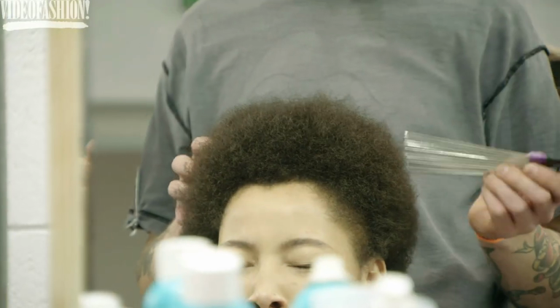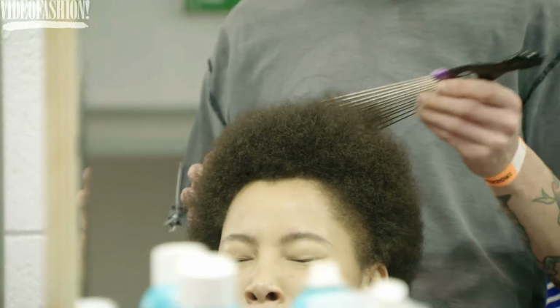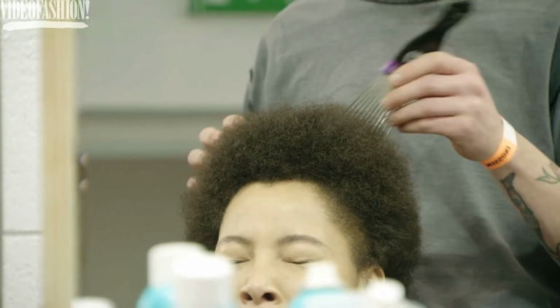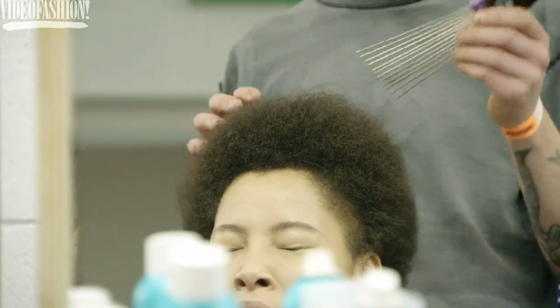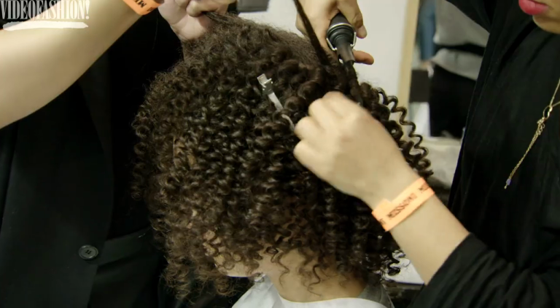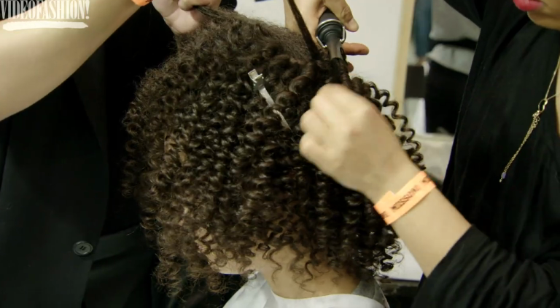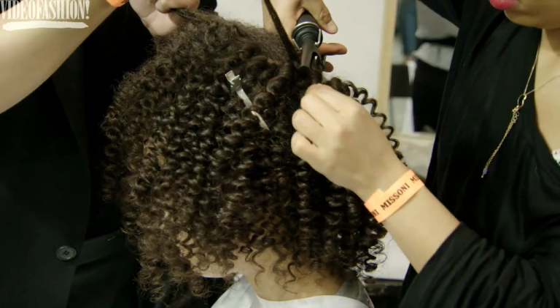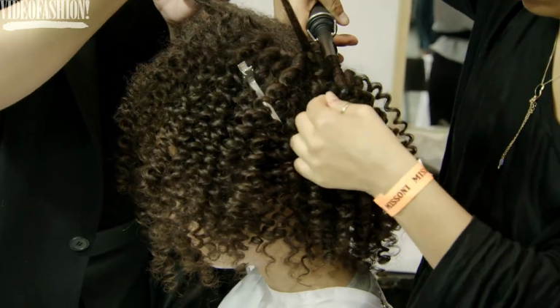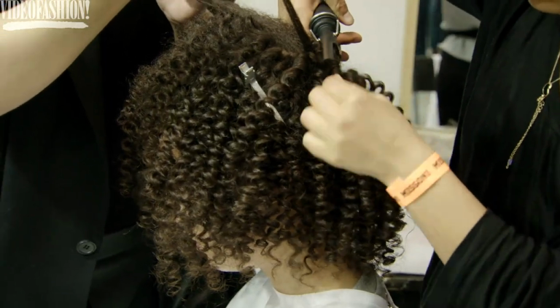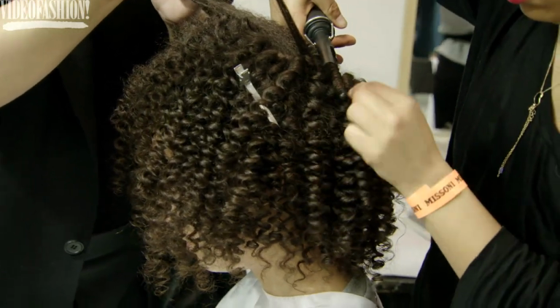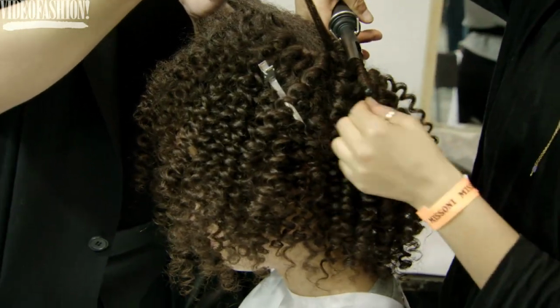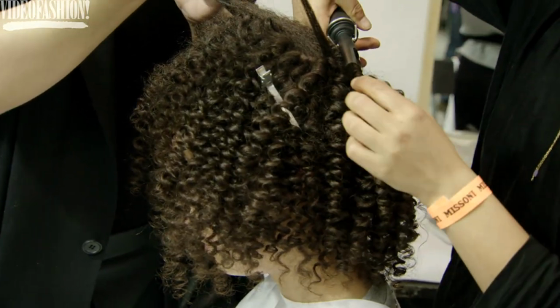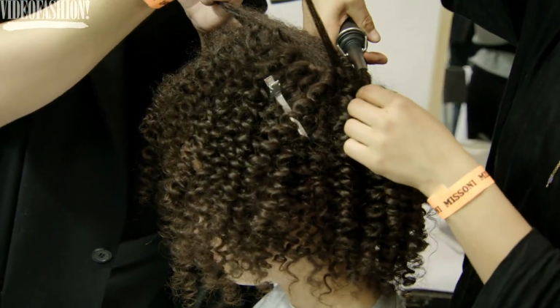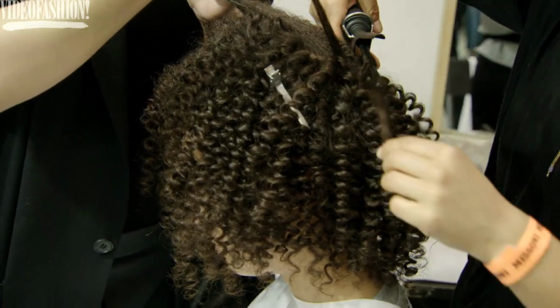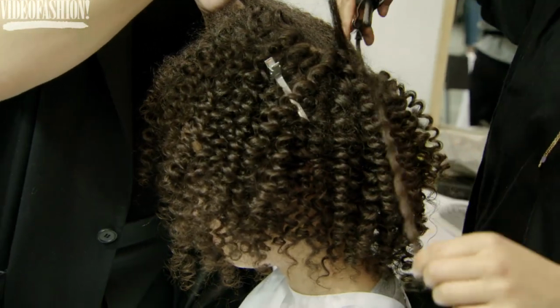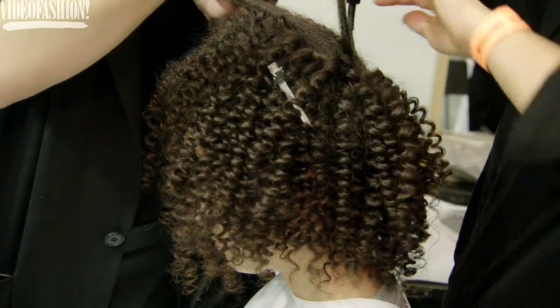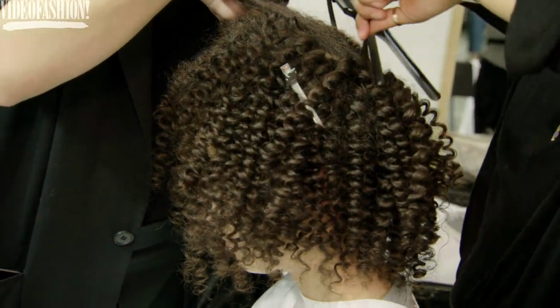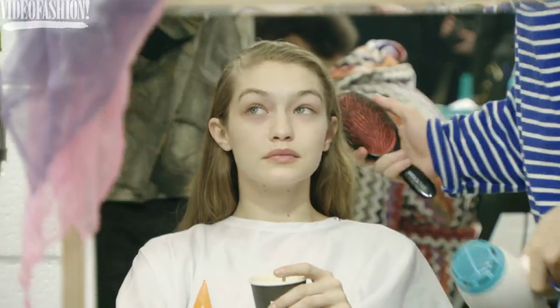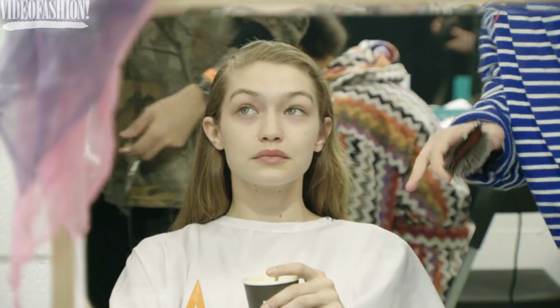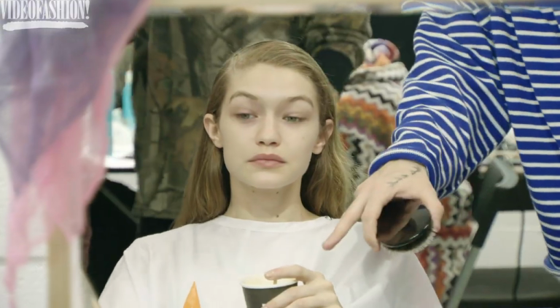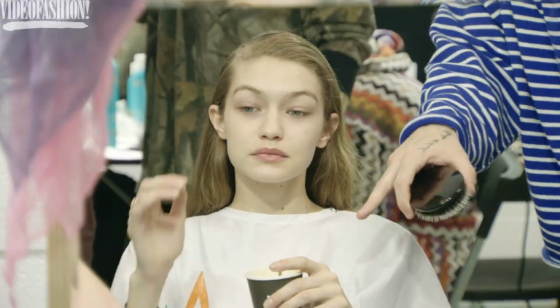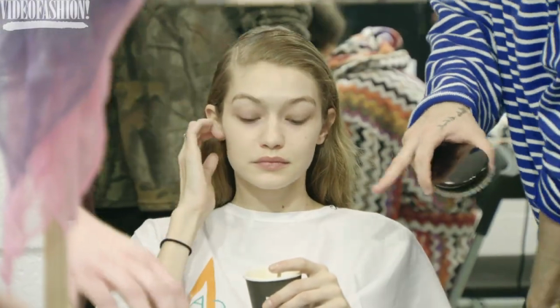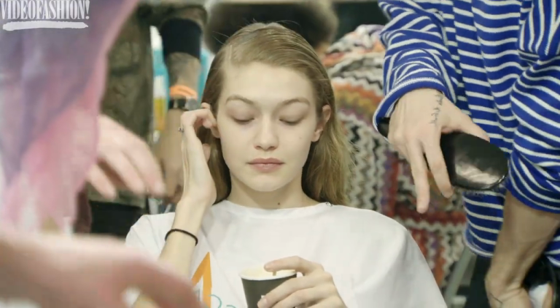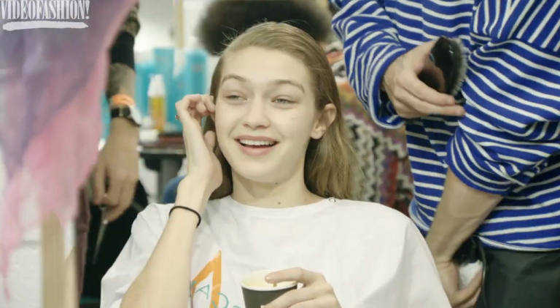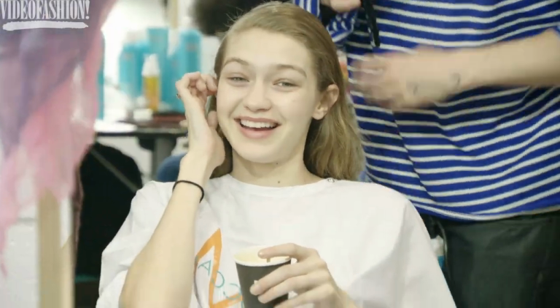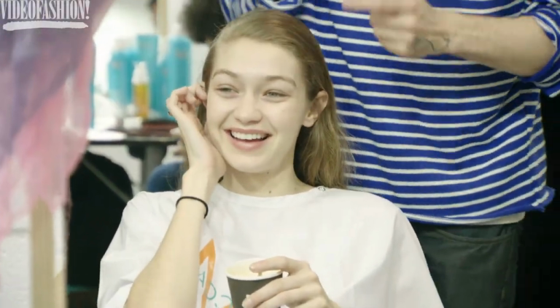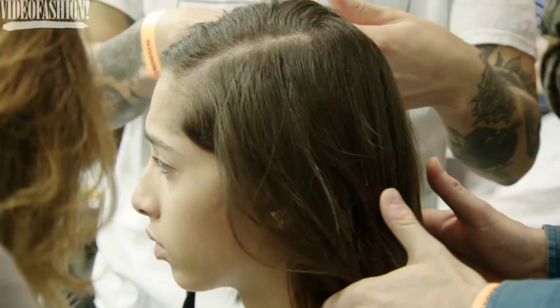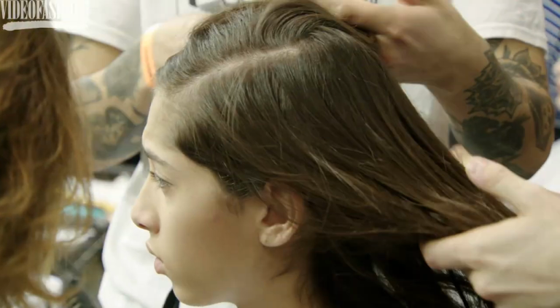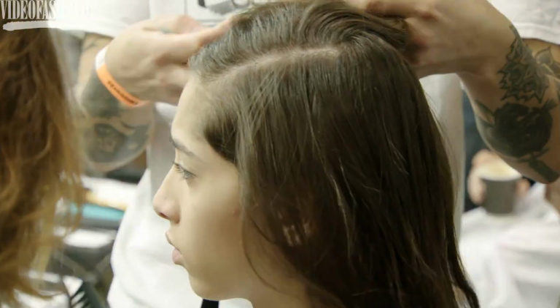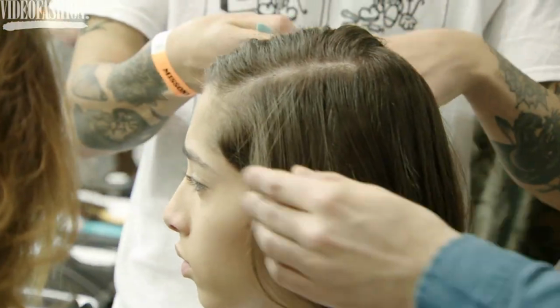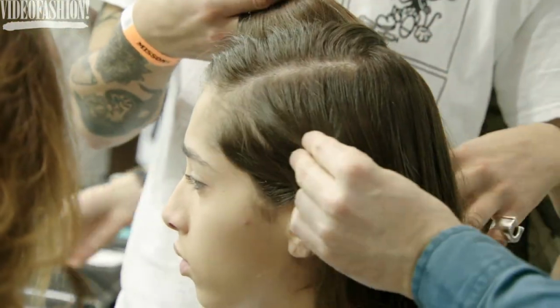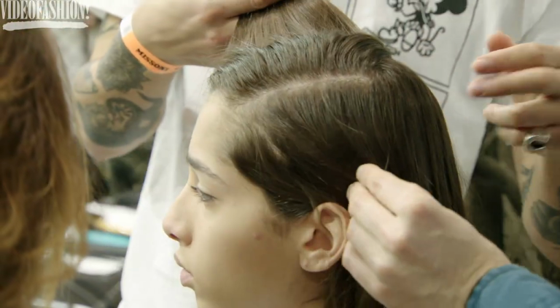If they've got curly hair we'll leave it curly, smooth we'll leave it smooth. But we are doing a side part just to give them a little bit of androgyny, just to give a sense of attitude, and I like that.